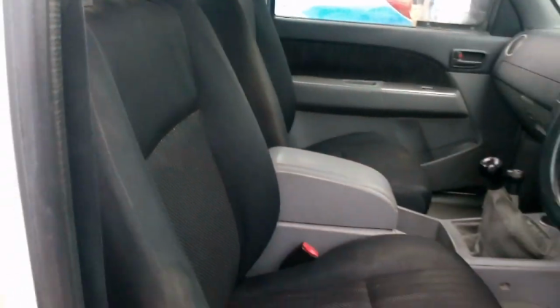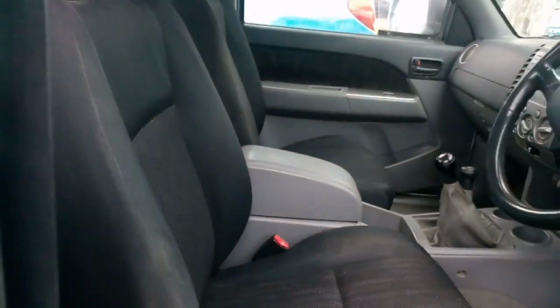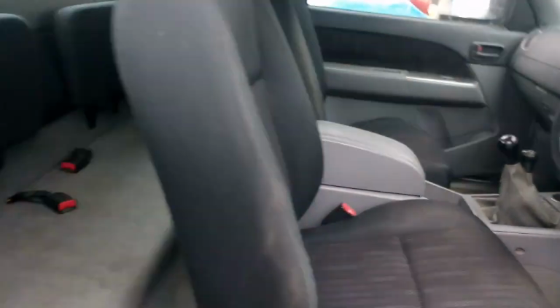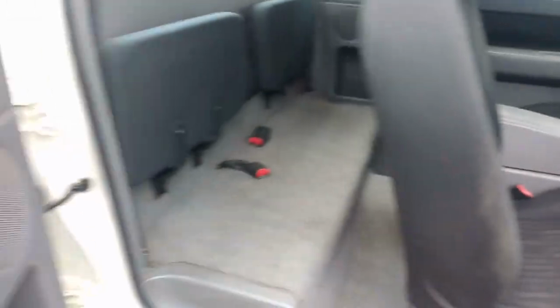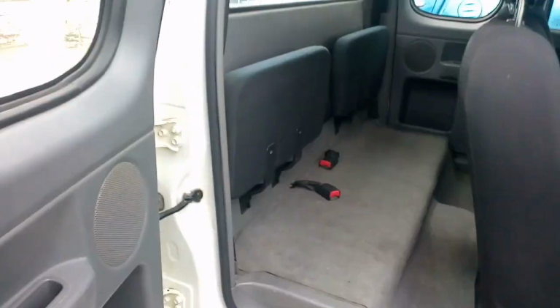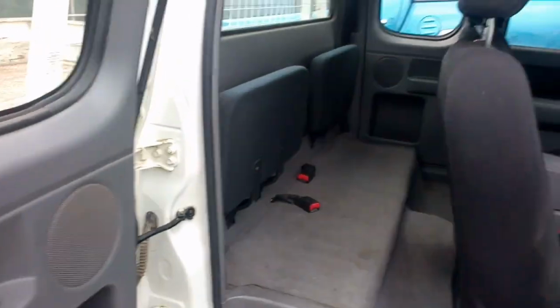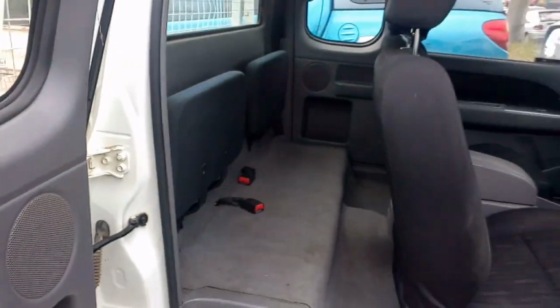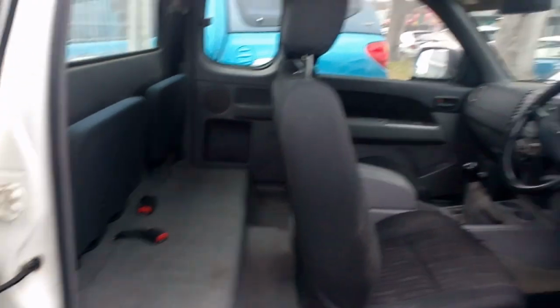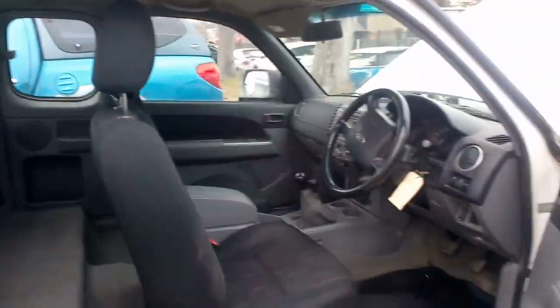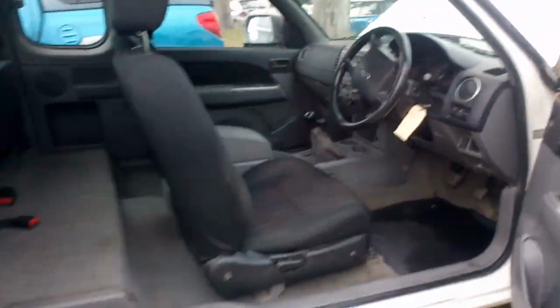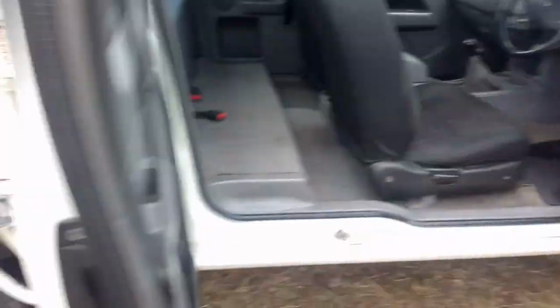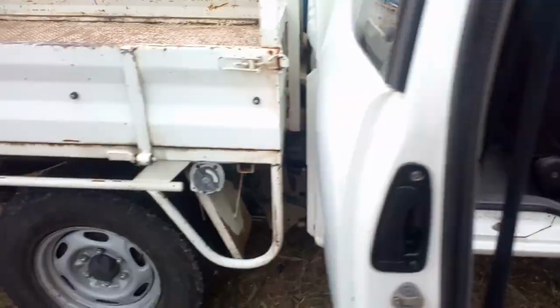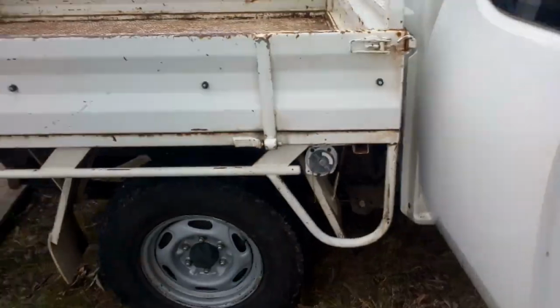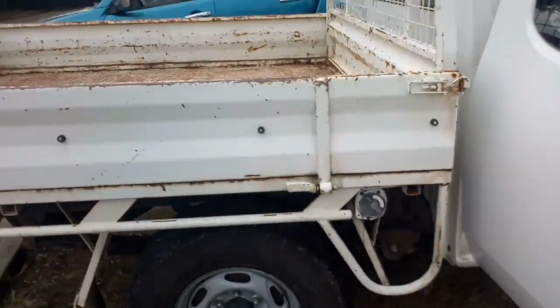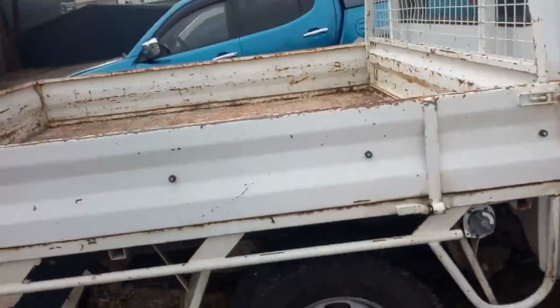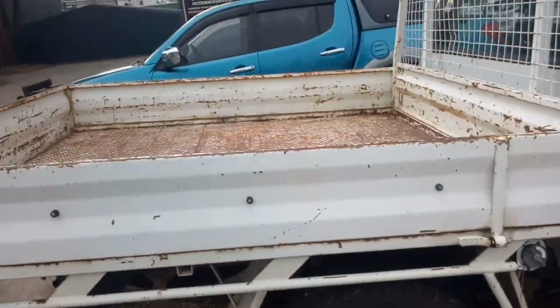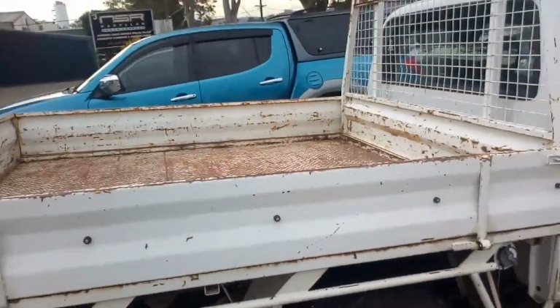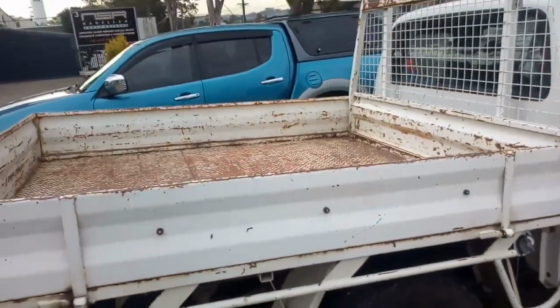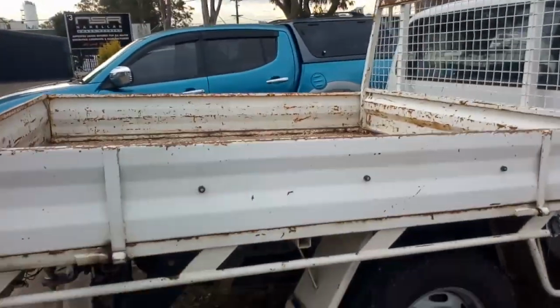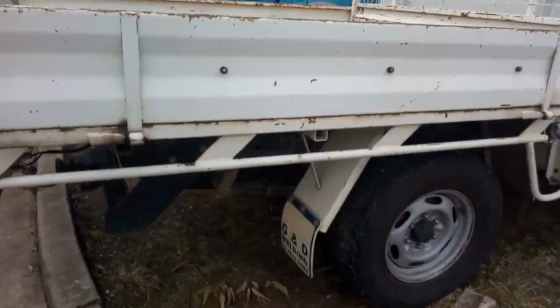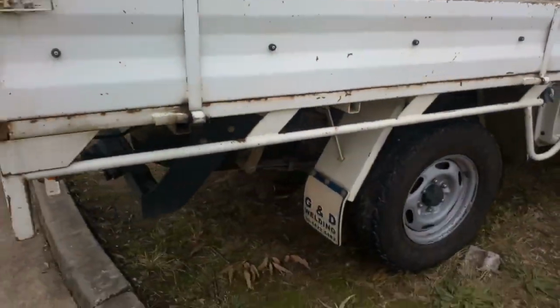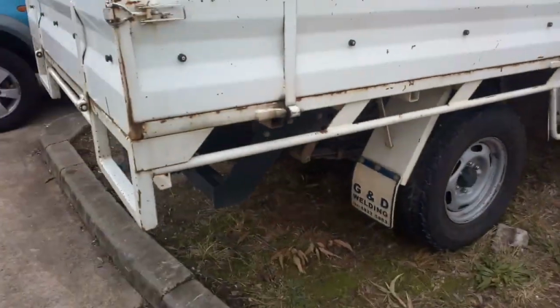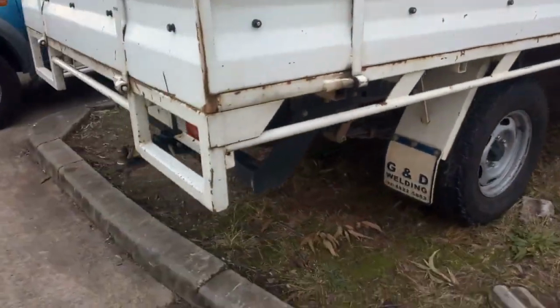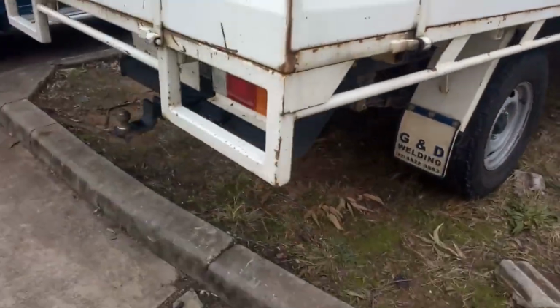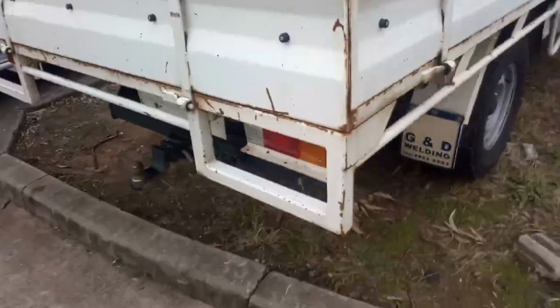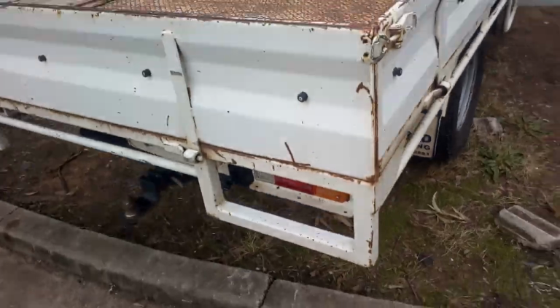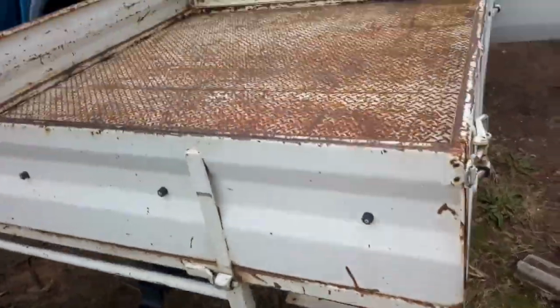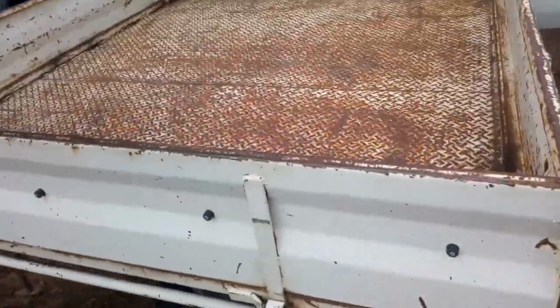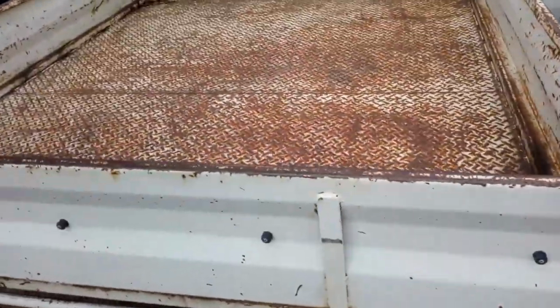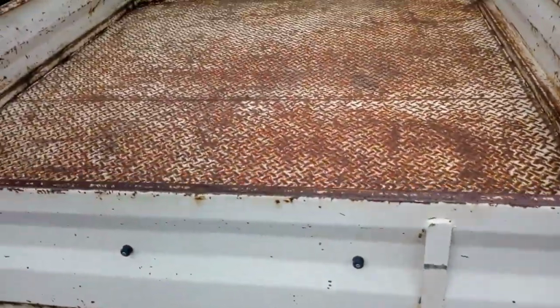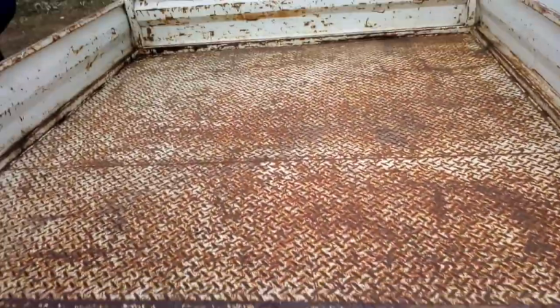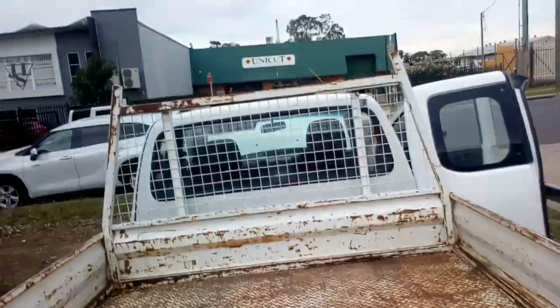There are suicide doors. Good steel tray in the back there. Good solid tray.